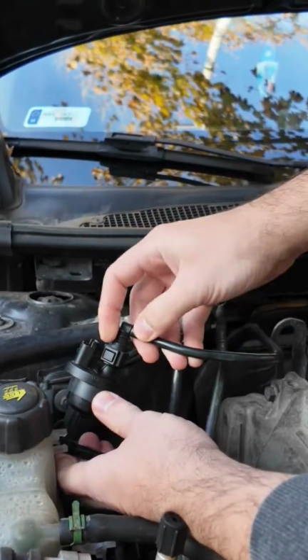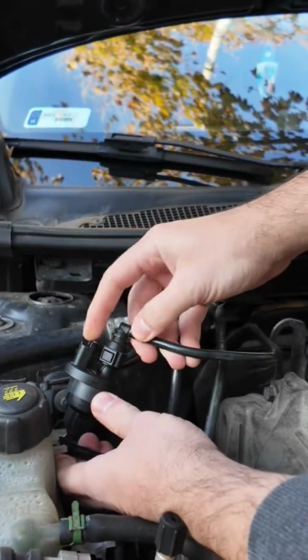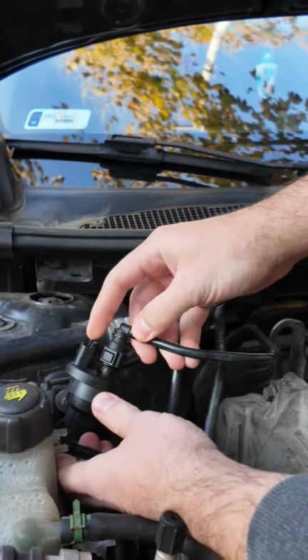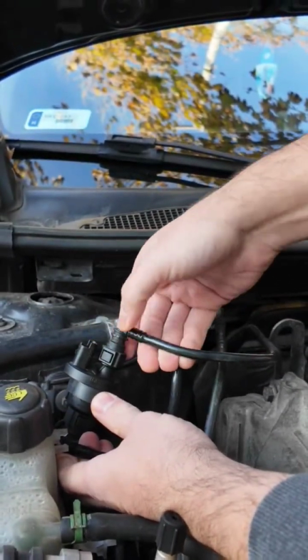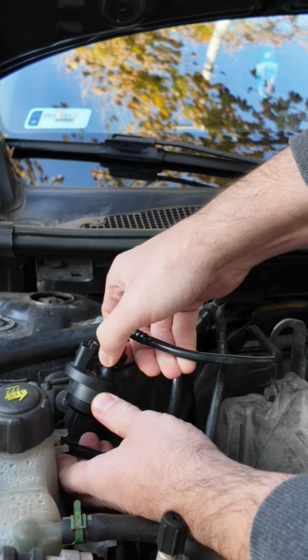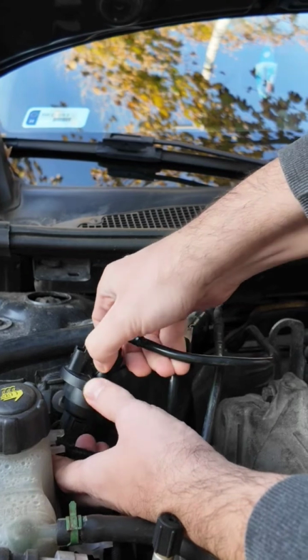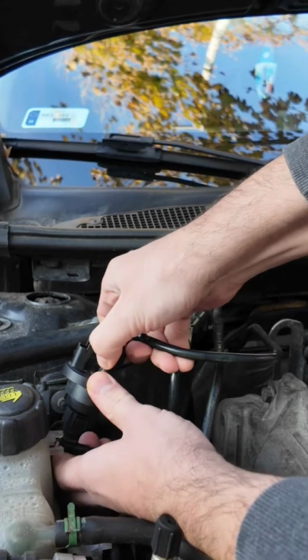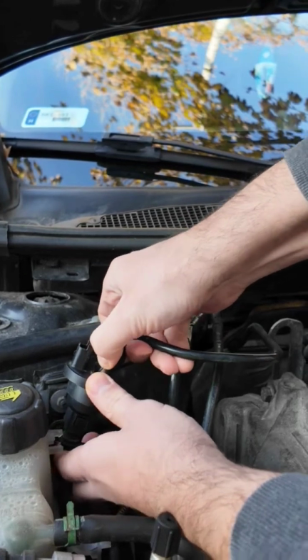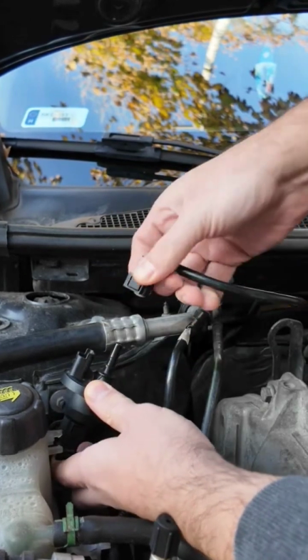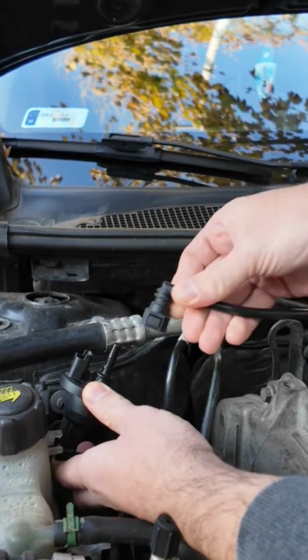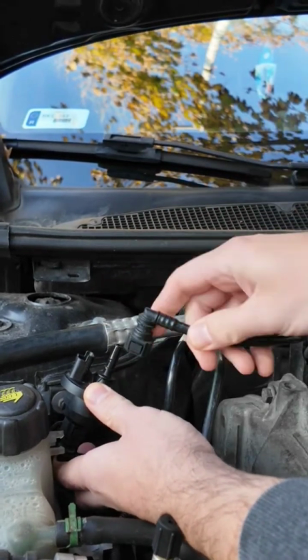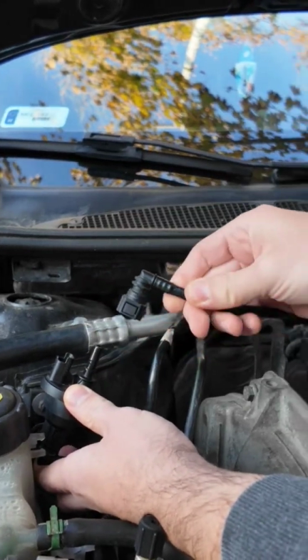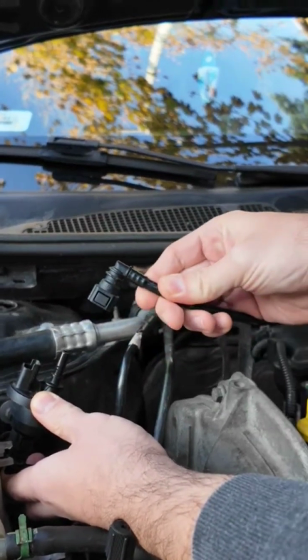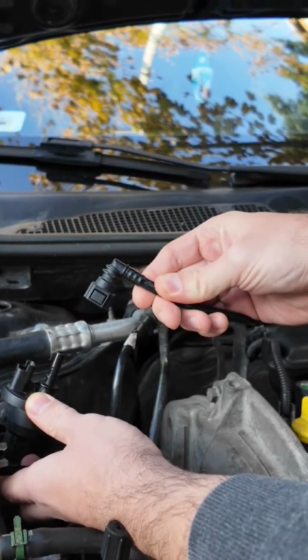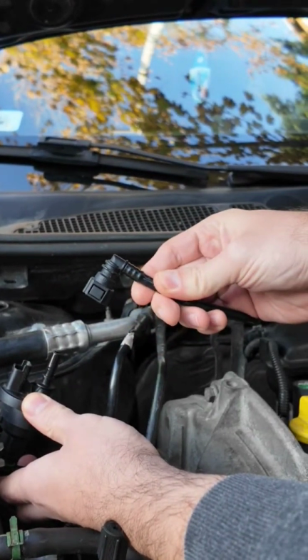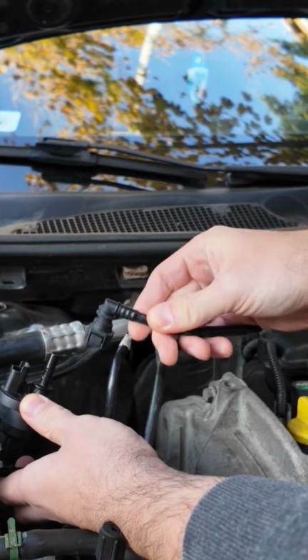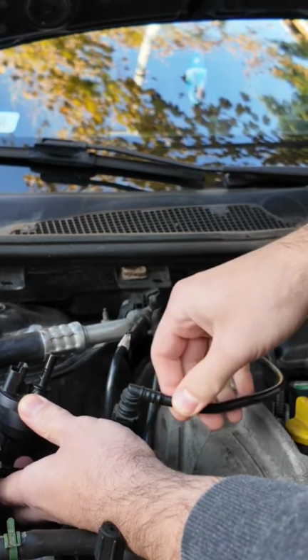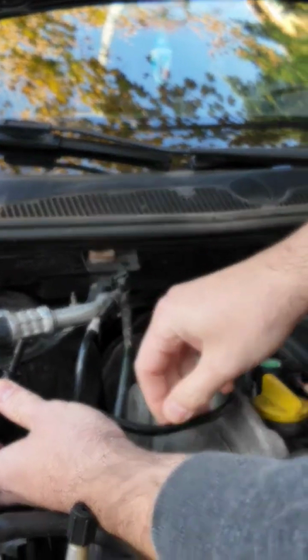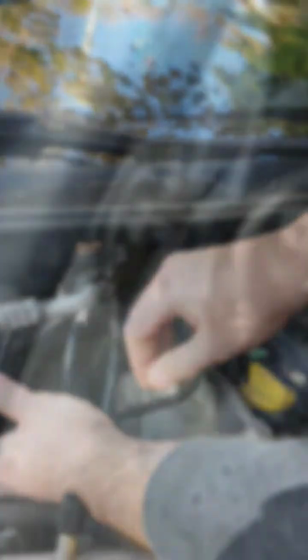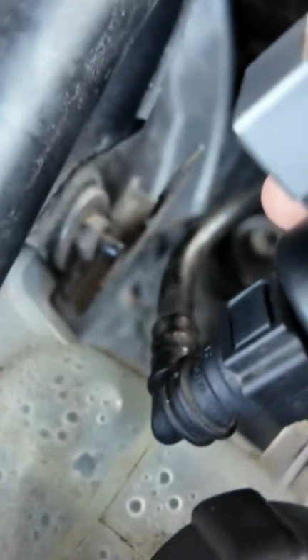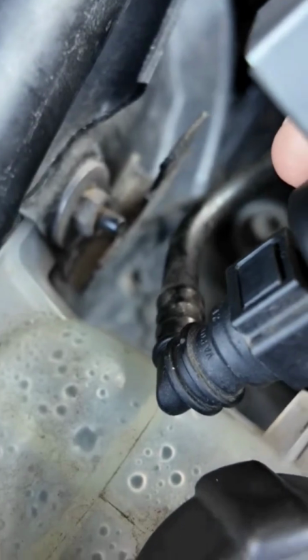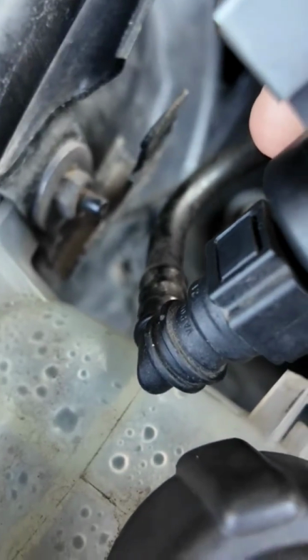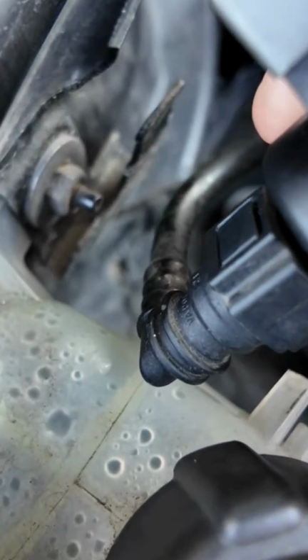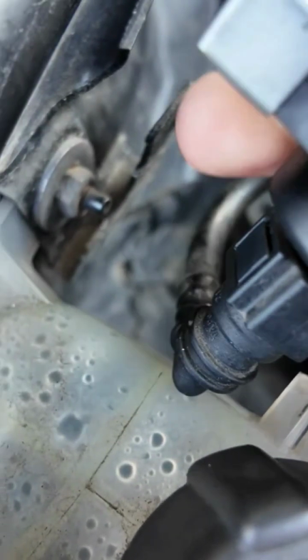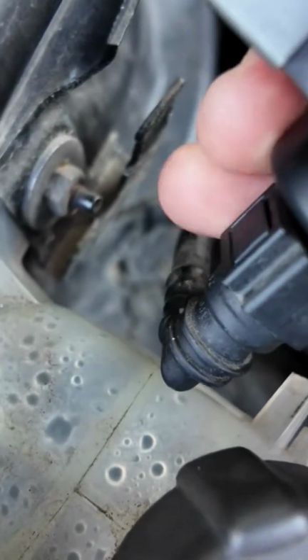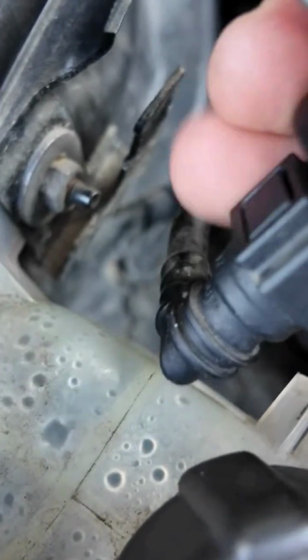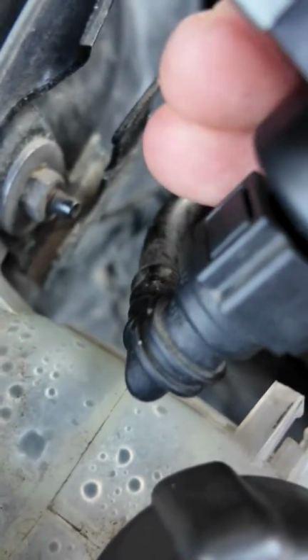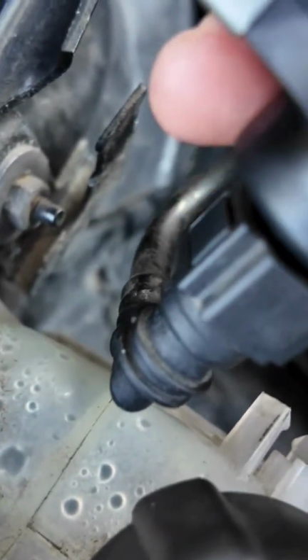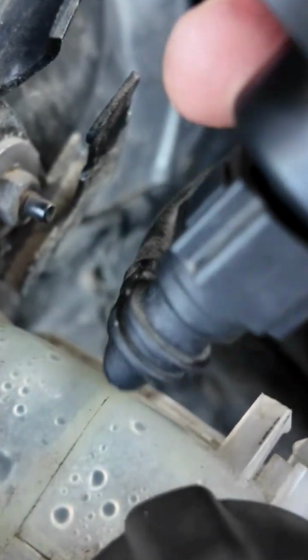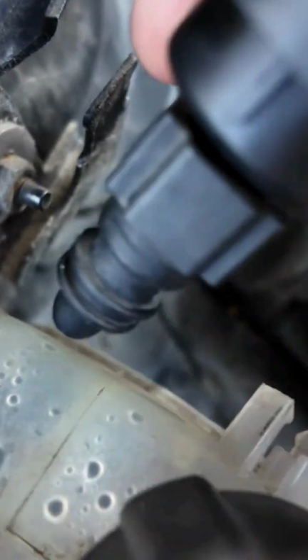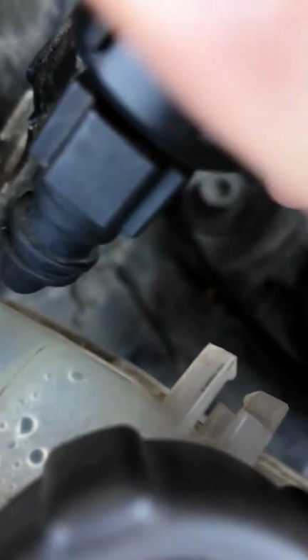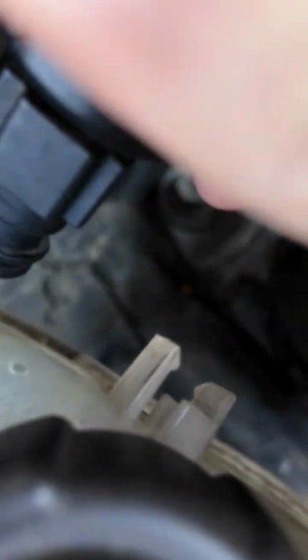I'm removing the inlet hose by pressing the connector on both sides. I'm removing the outlet hose, also by pressing its connector on both sides.